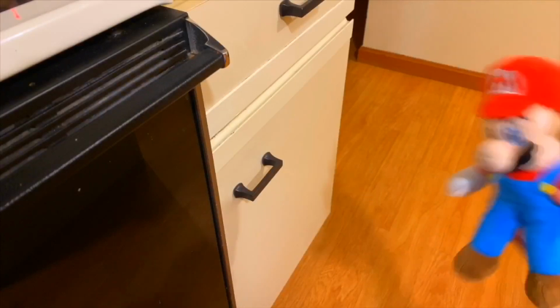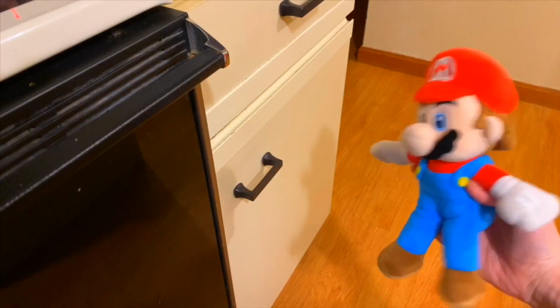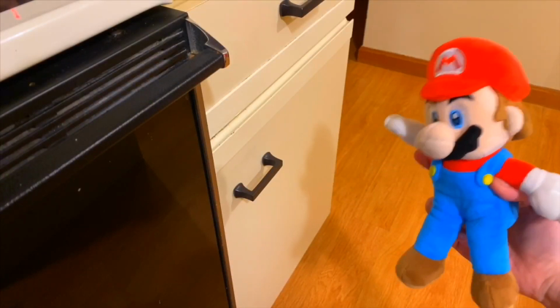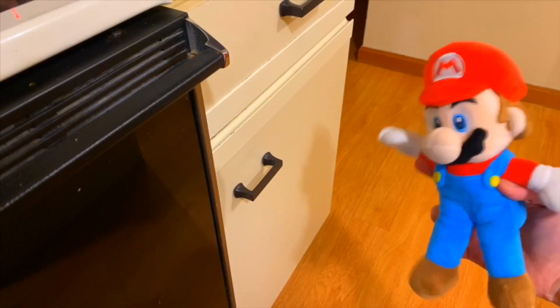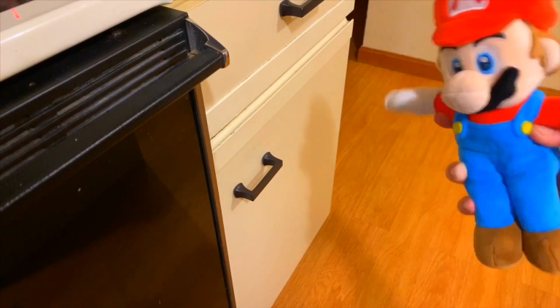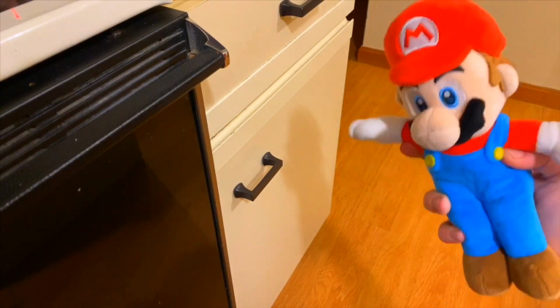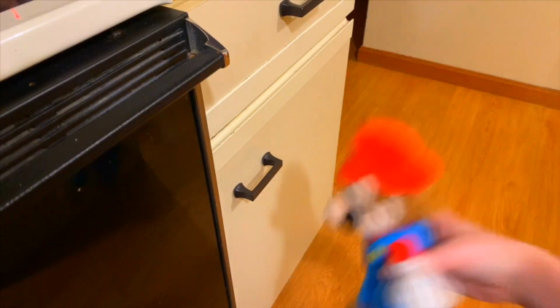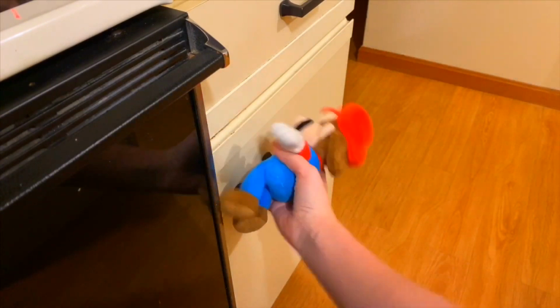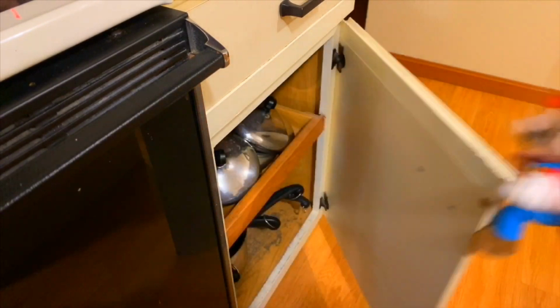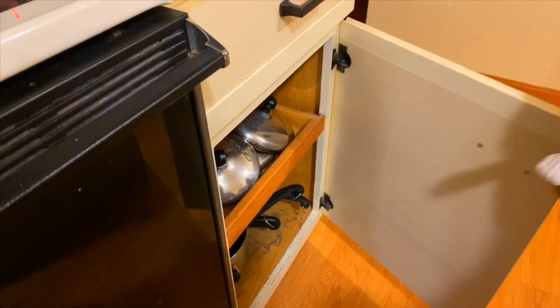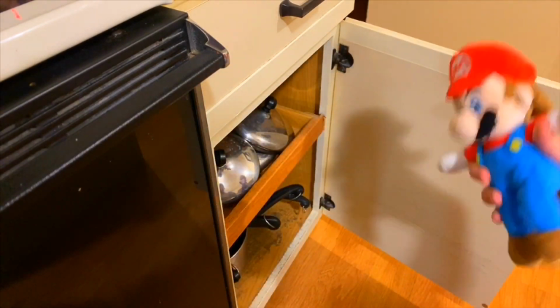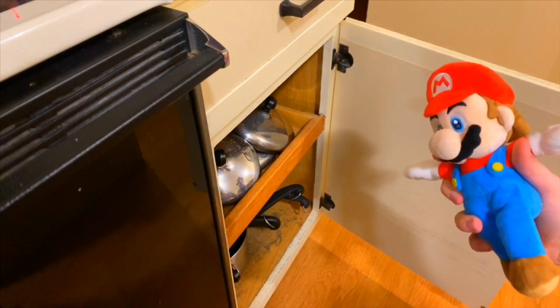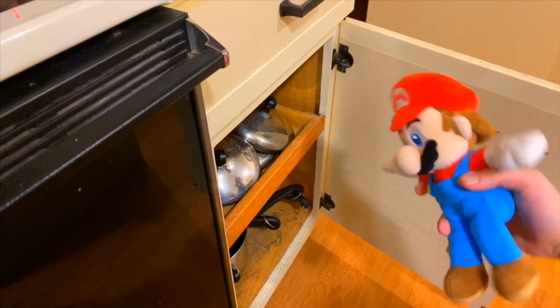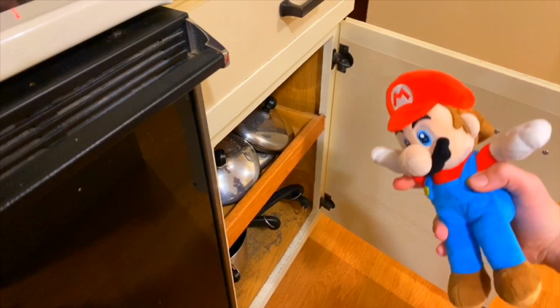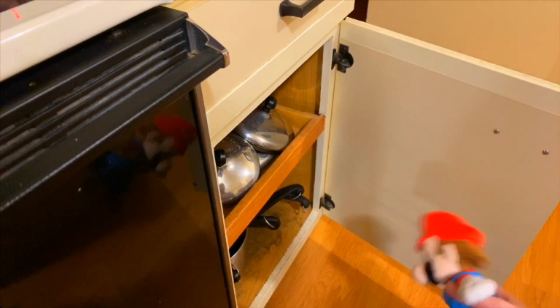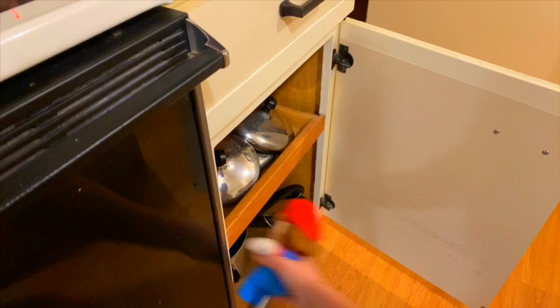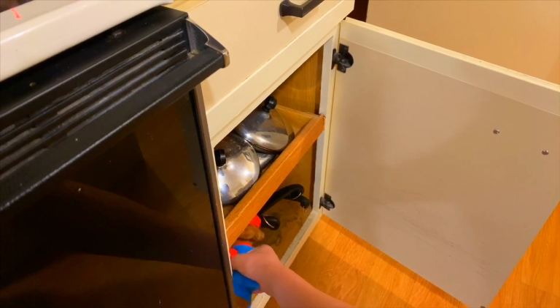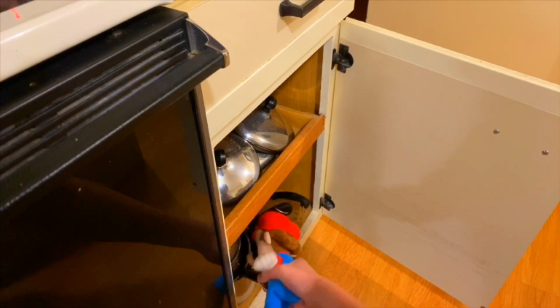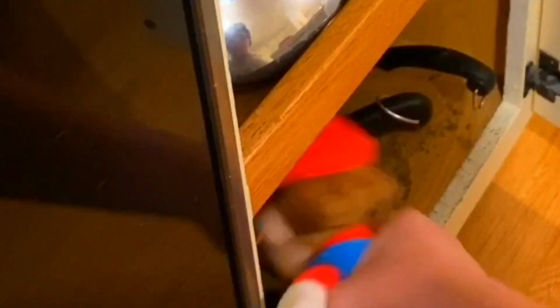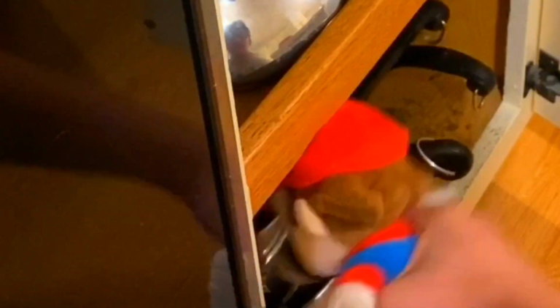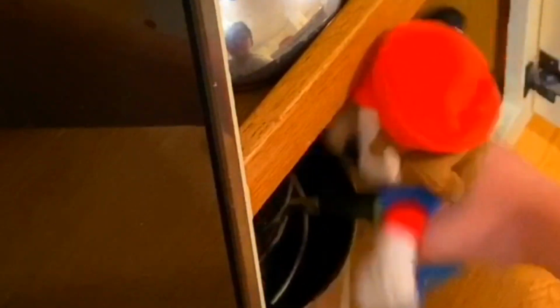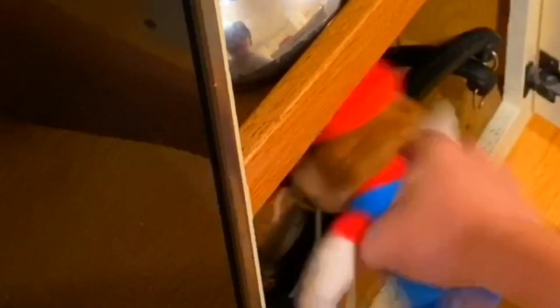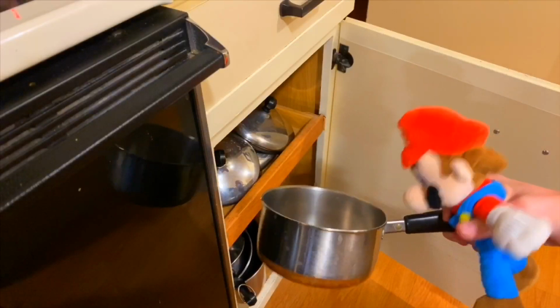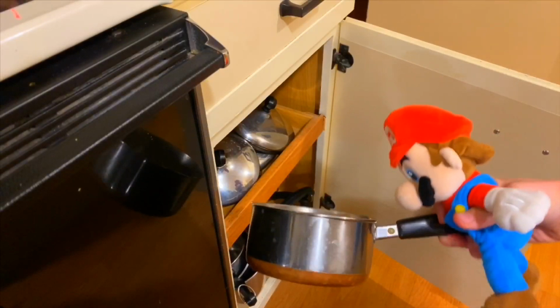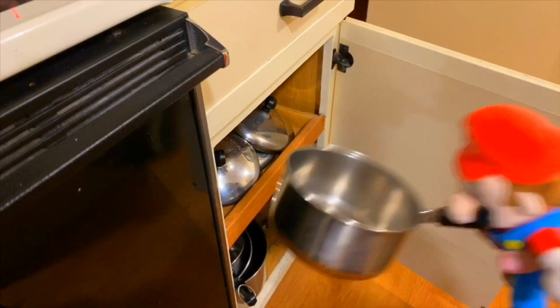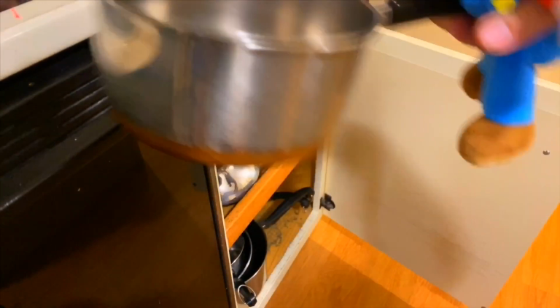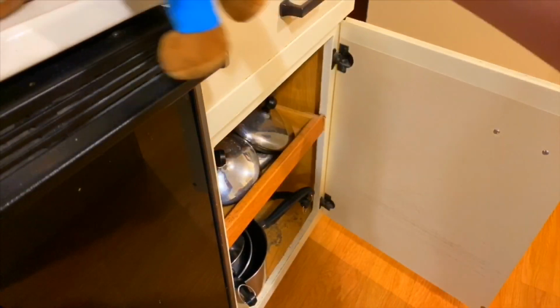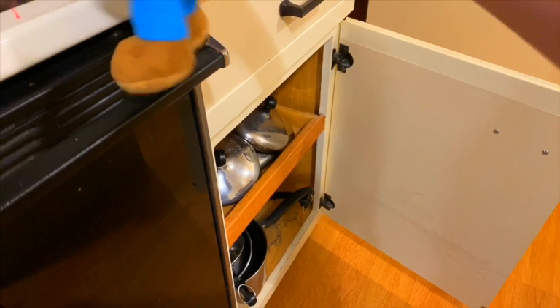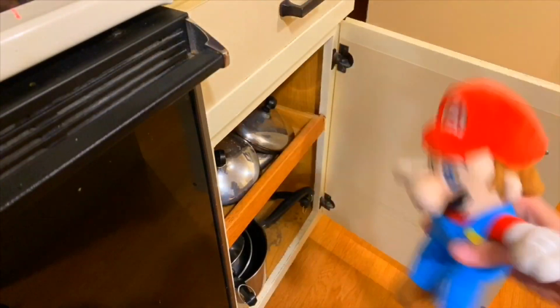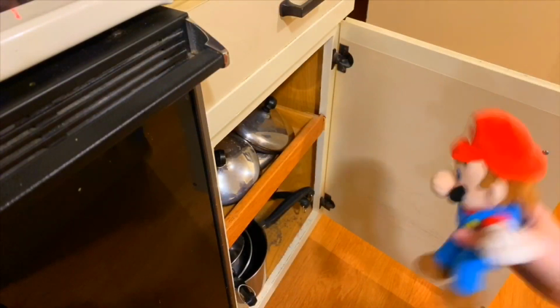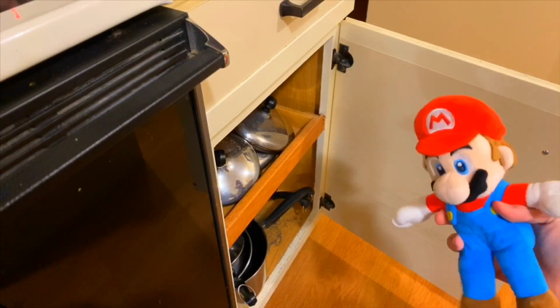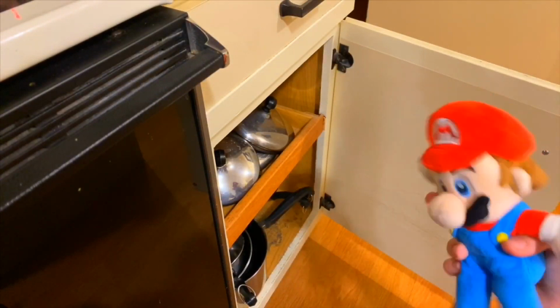Well, the first thing you're going to want to do is get a small pot. You don't want to get a big one, you don't want to get a medium one, you want to get a small one. So let's look through all the pots that we have in here. This looks like a small pot. Let's put that right up there. And then we're done with the first step.